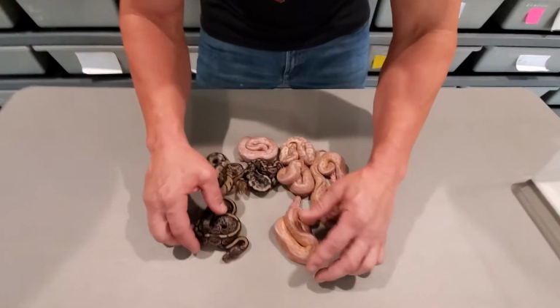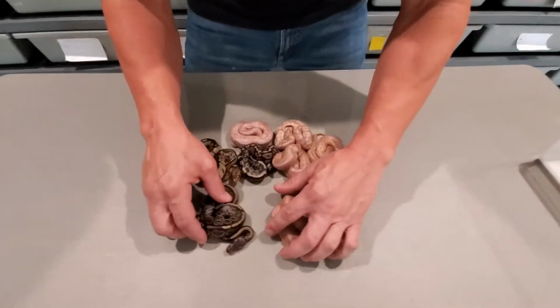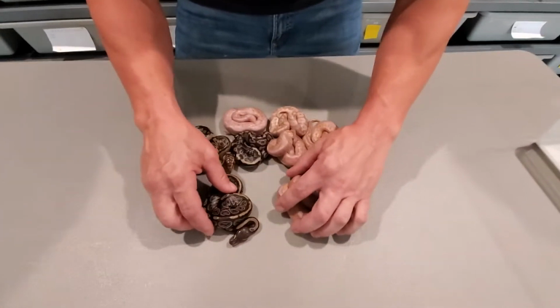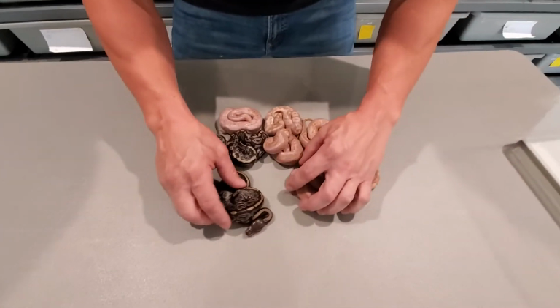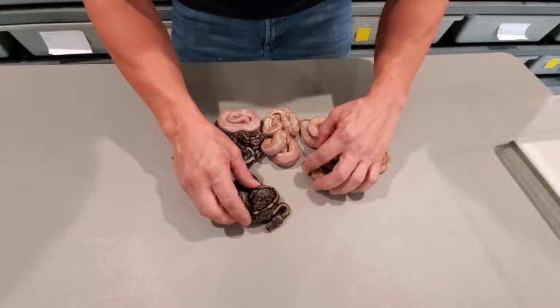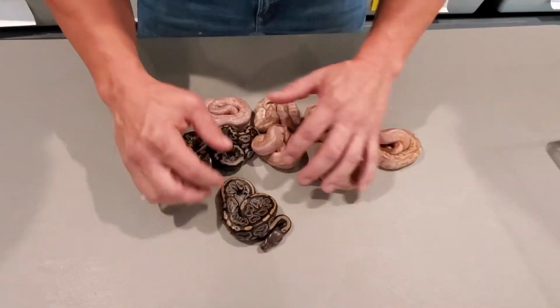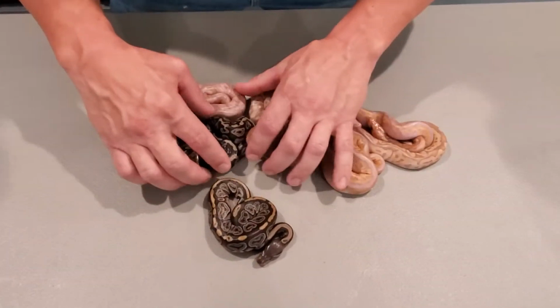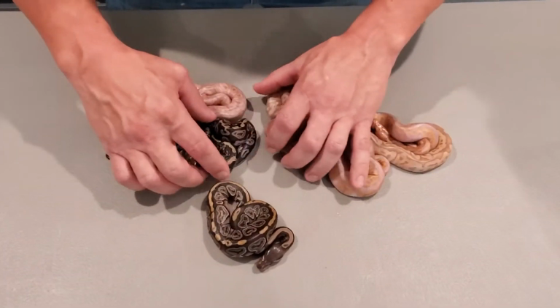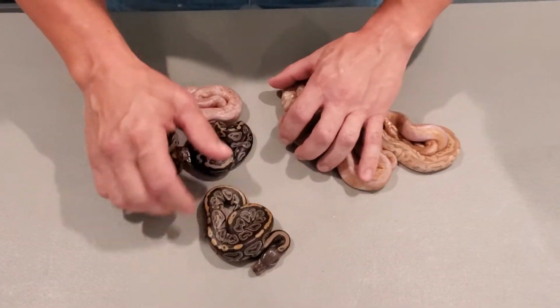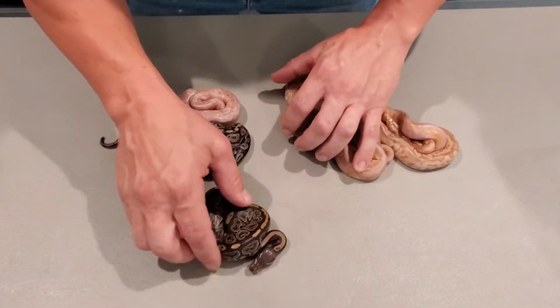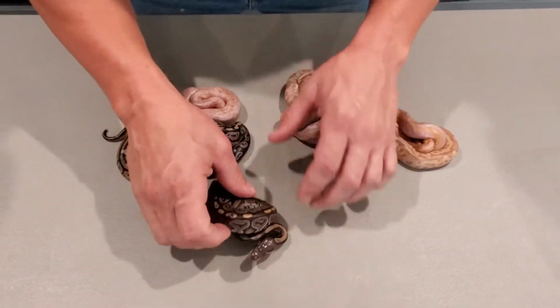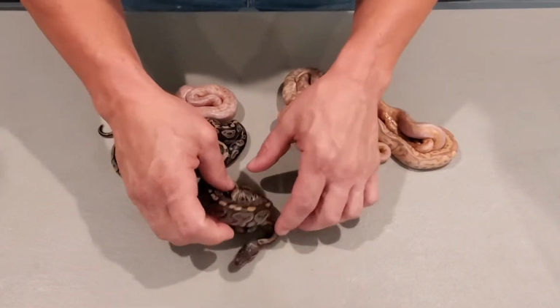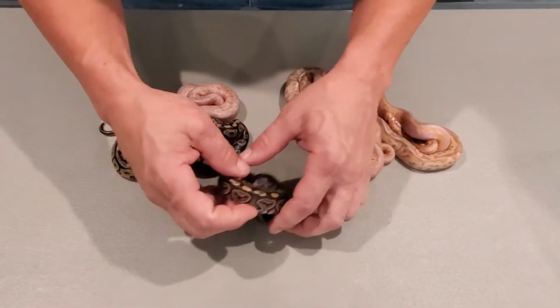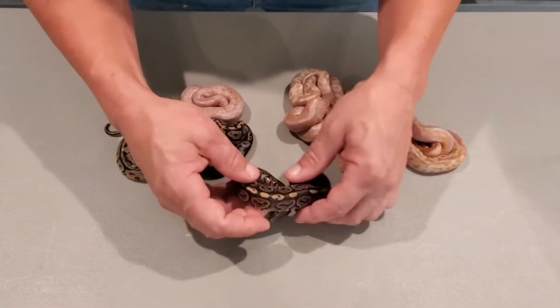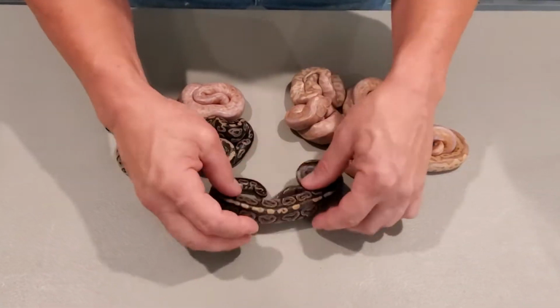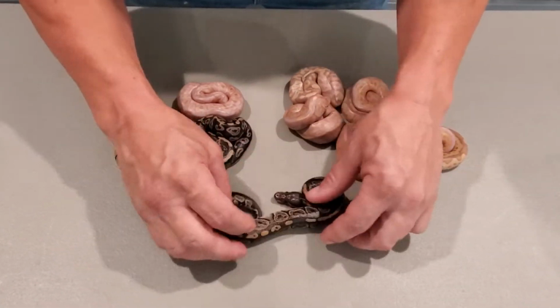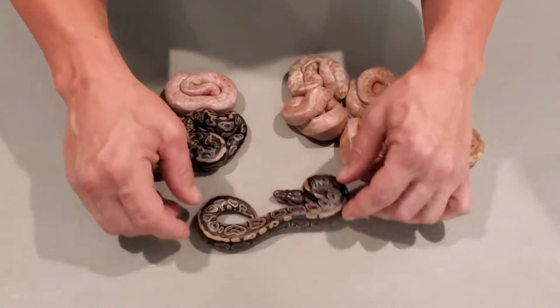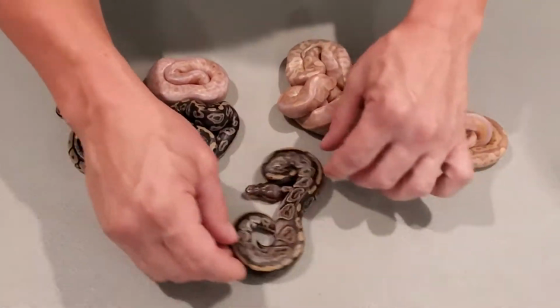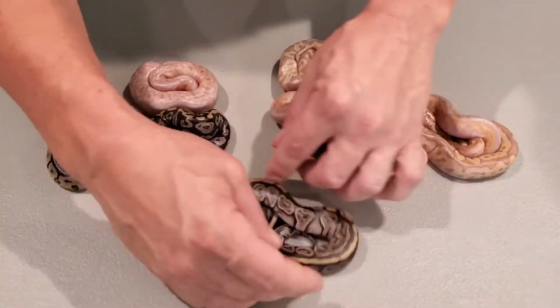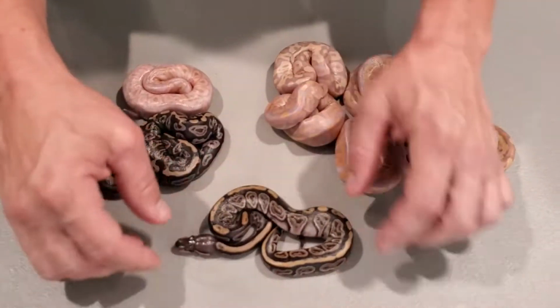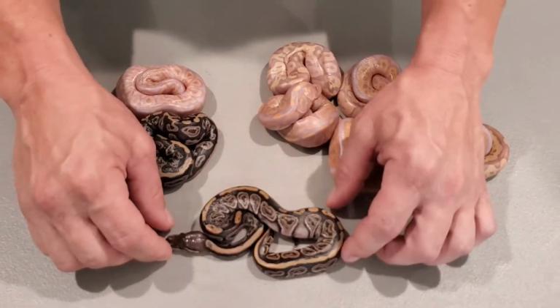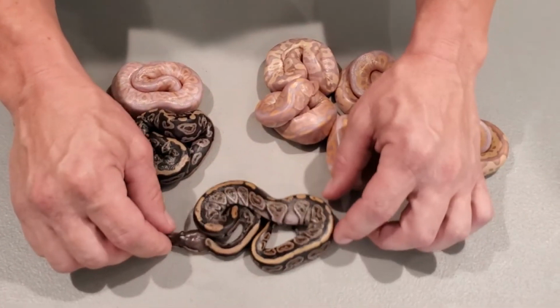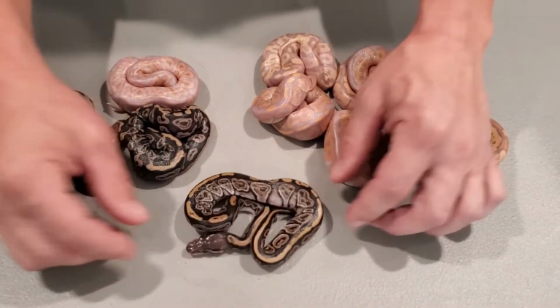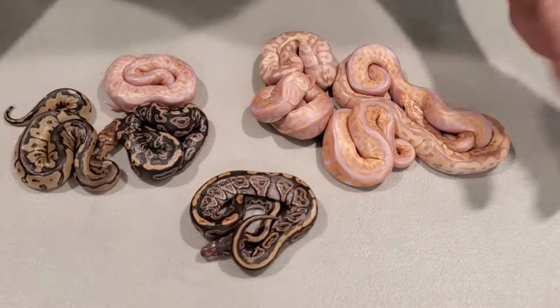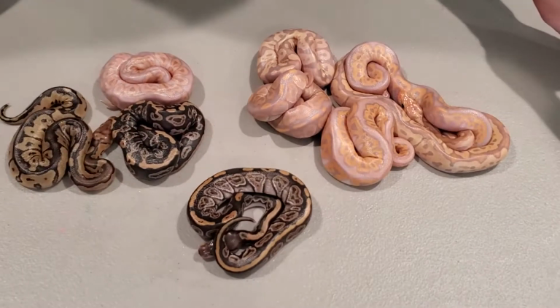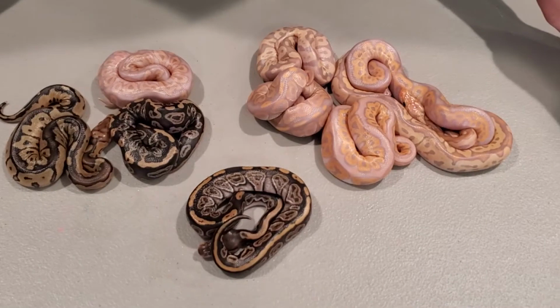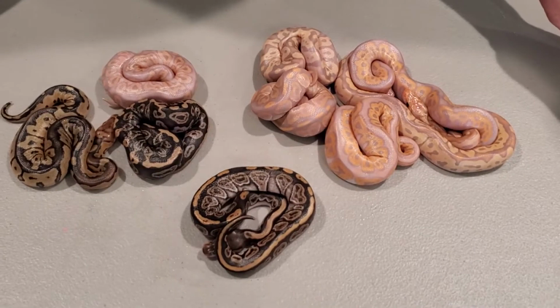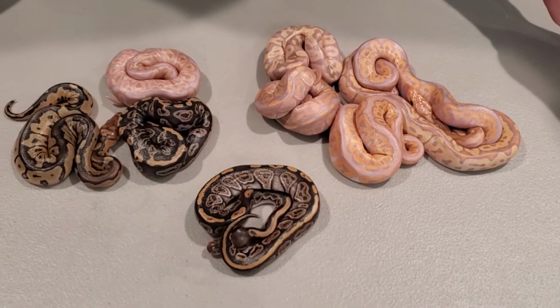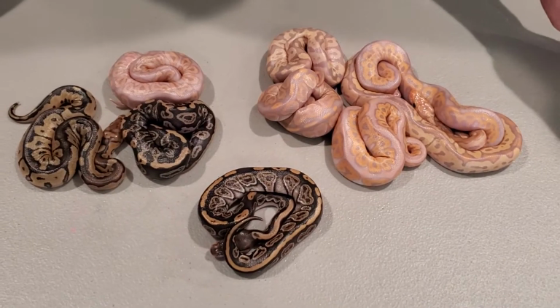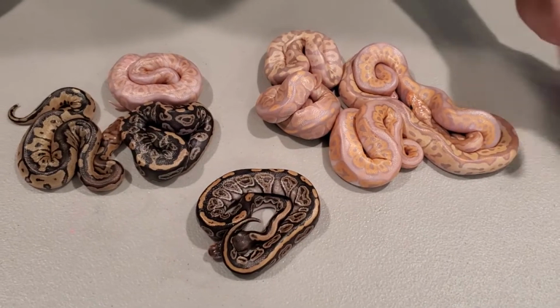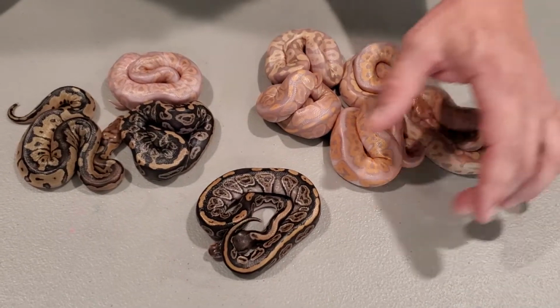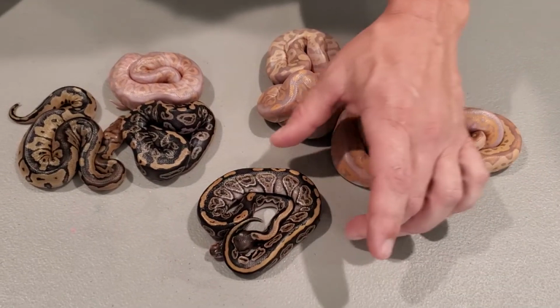We'll start with the normal stuff. This is just a black pastel, 100% het clown — very pretty snake.